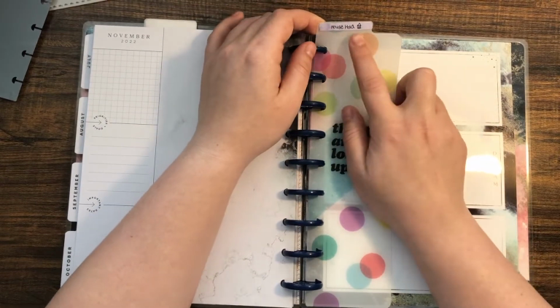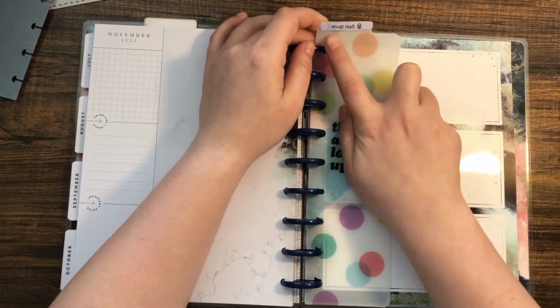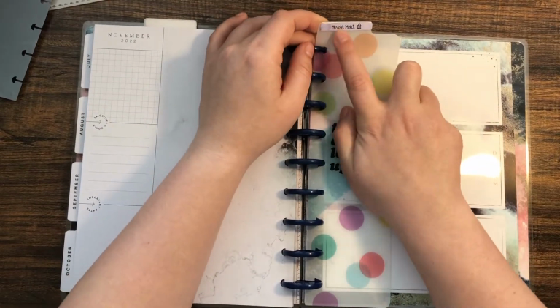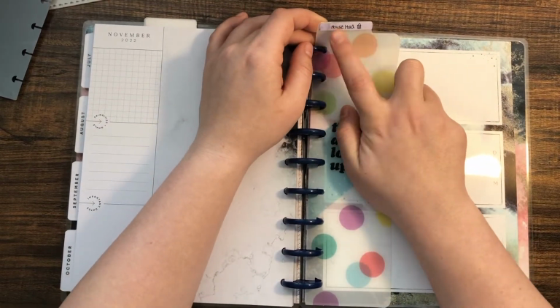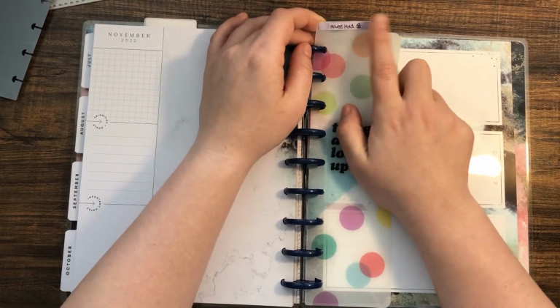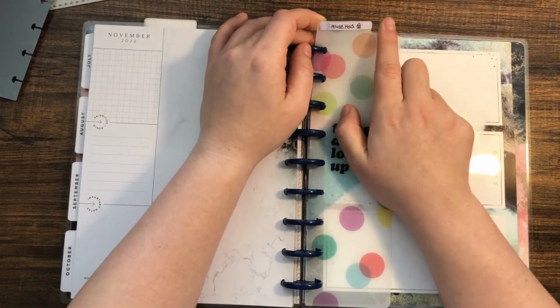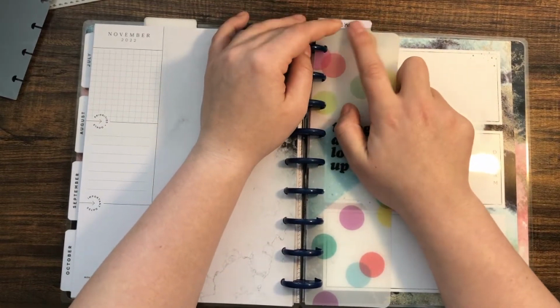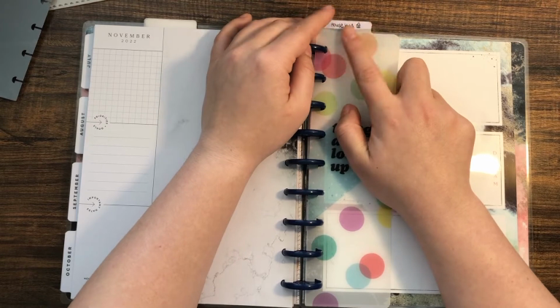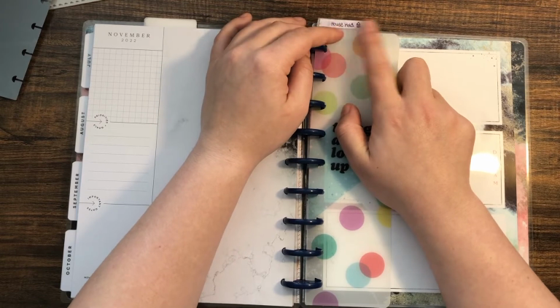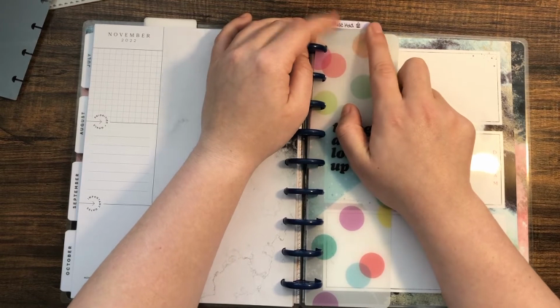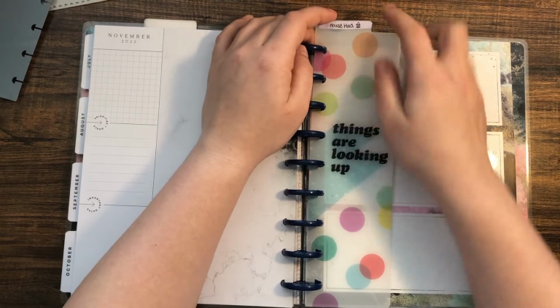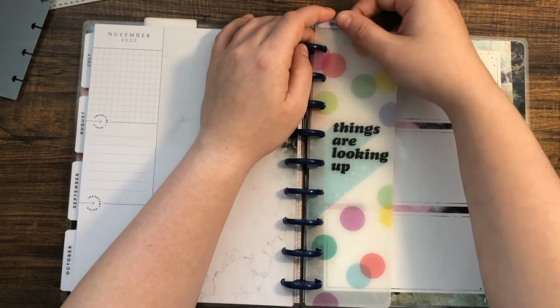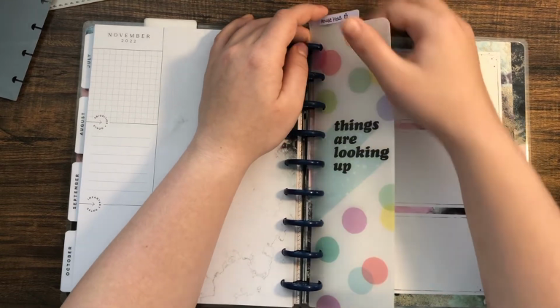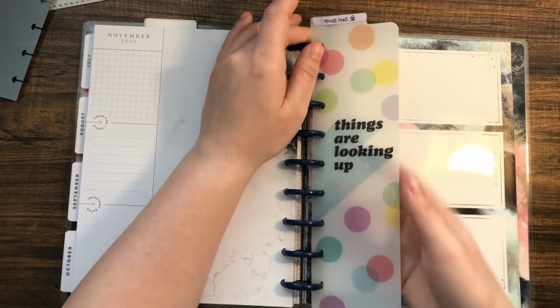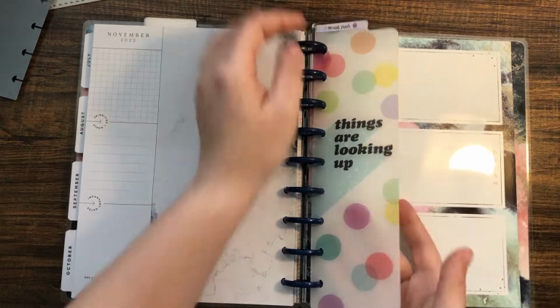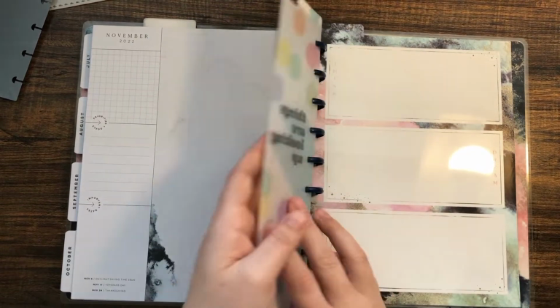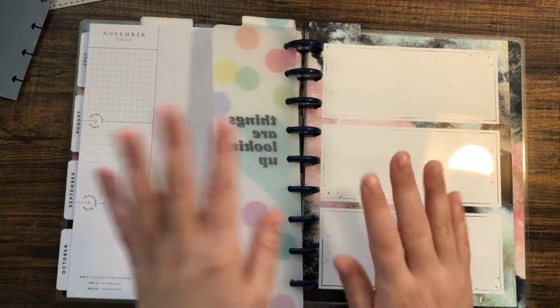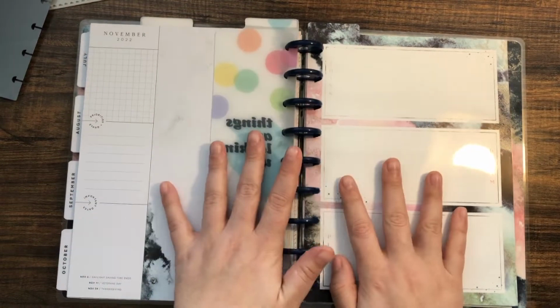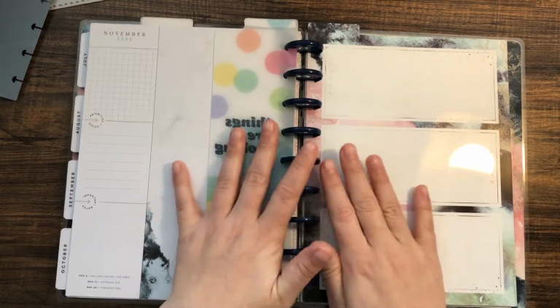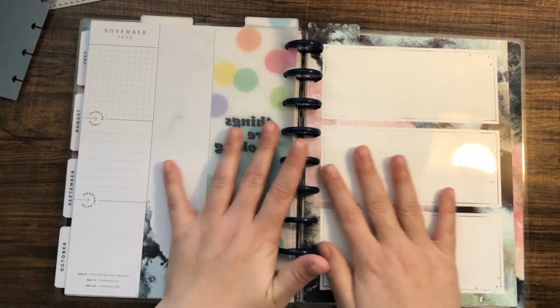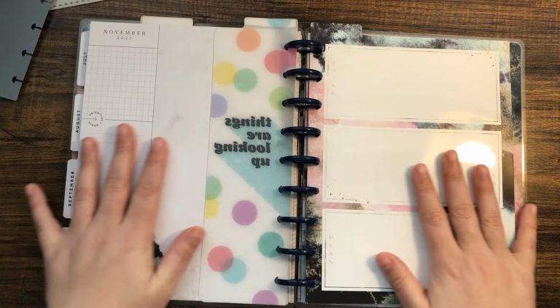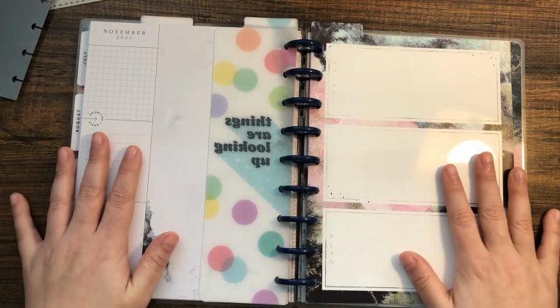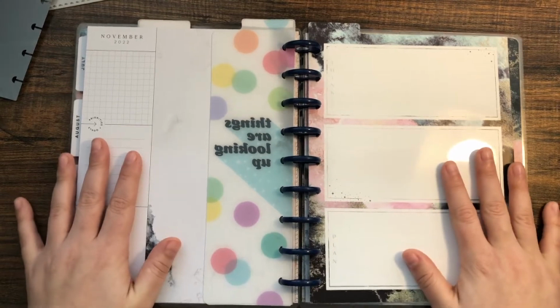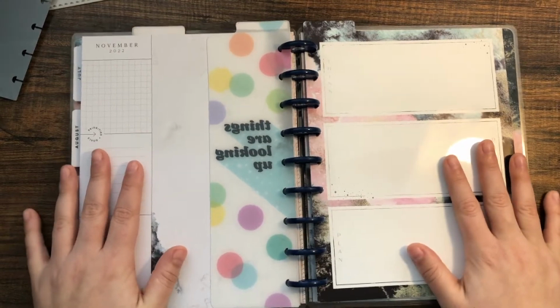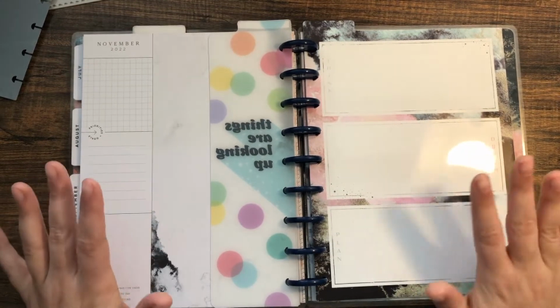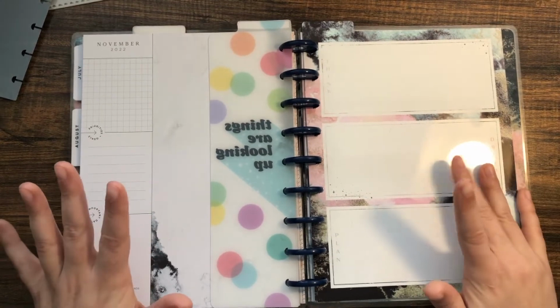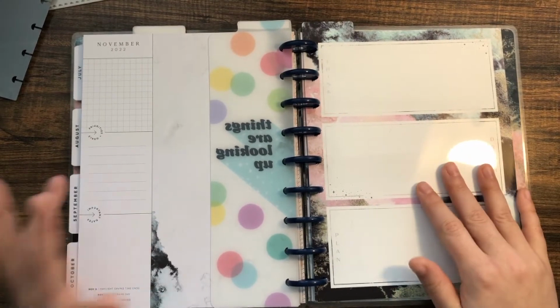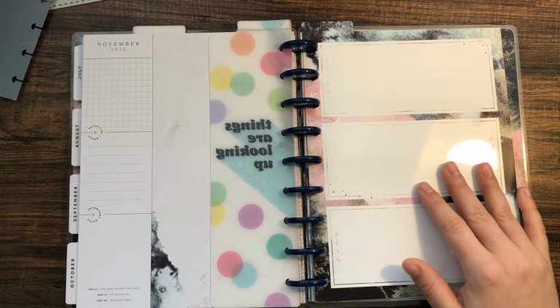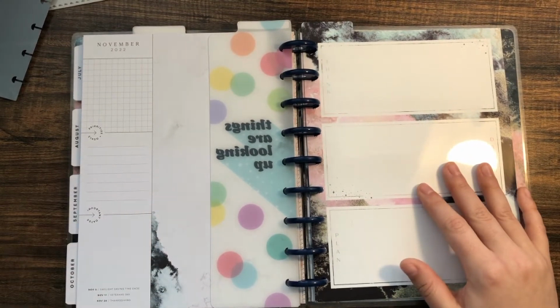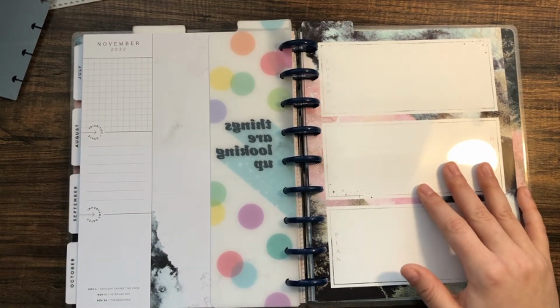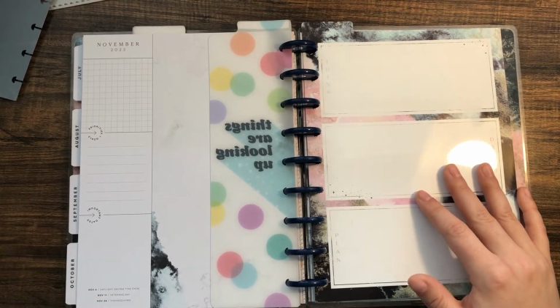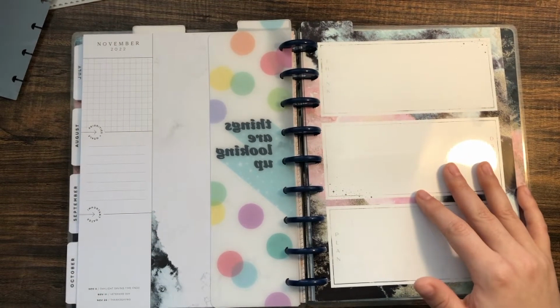Let's move to the back section. I went ahead and put this divider in here — I wrote 'household' on a piece of scrapbooking paper and taped it to the top. This section is going to be my household section and I made some dividers for it that I'm very excited about.